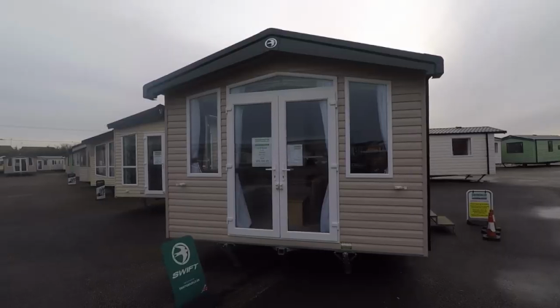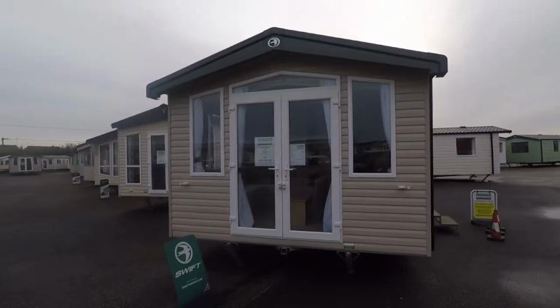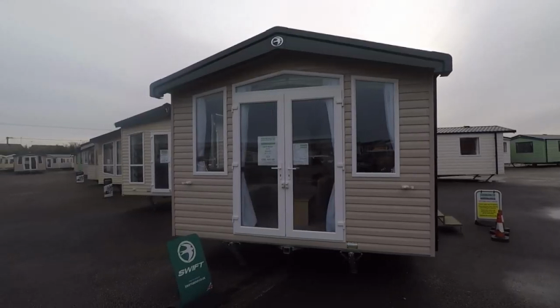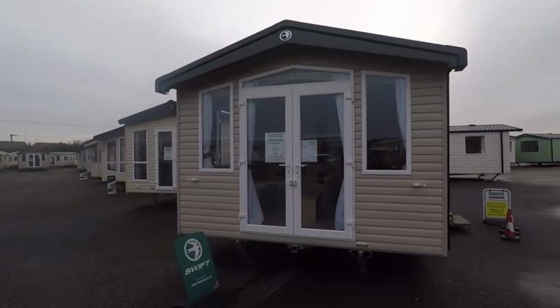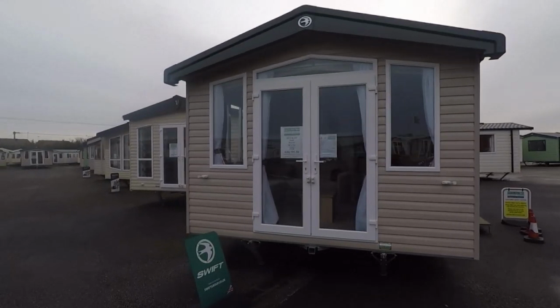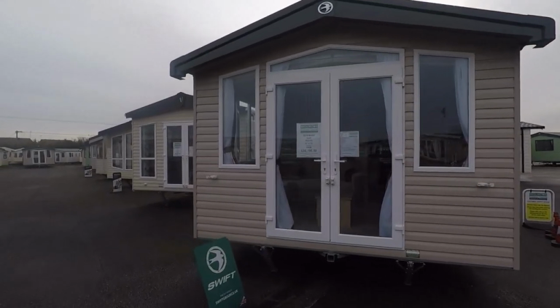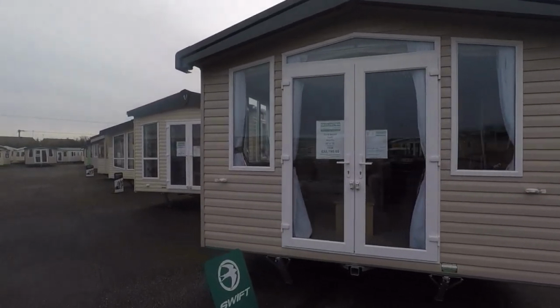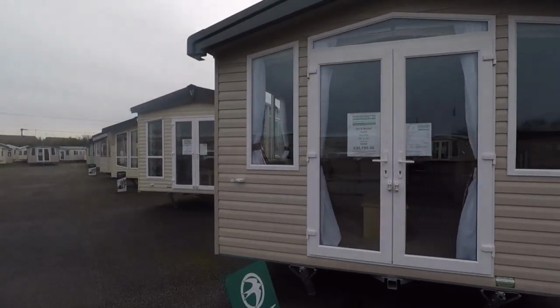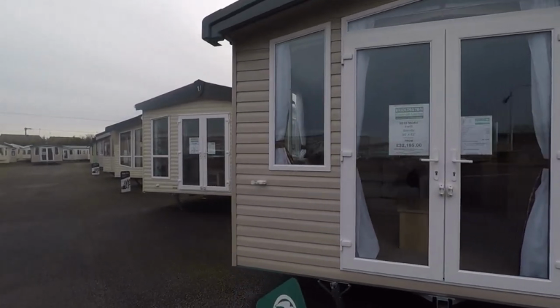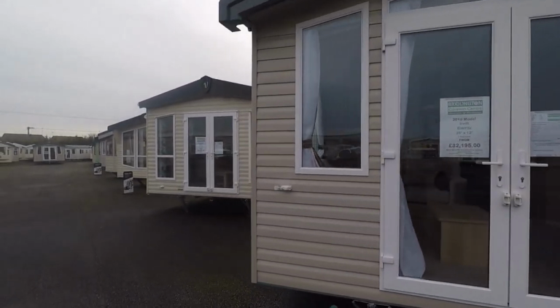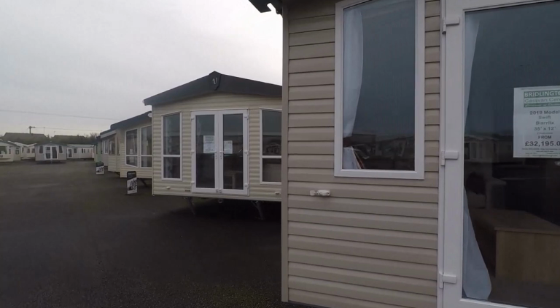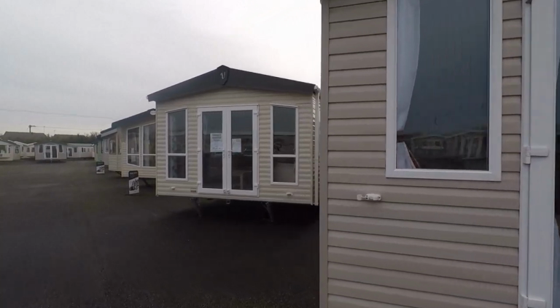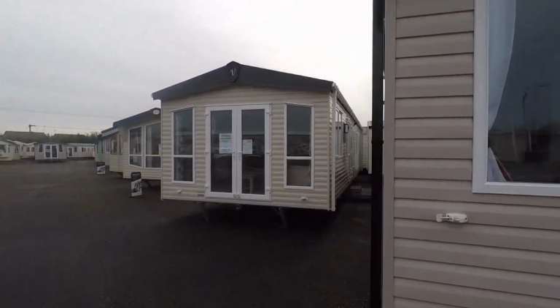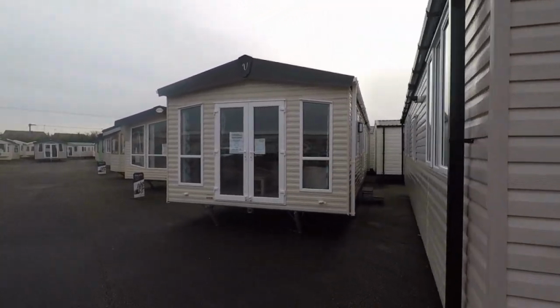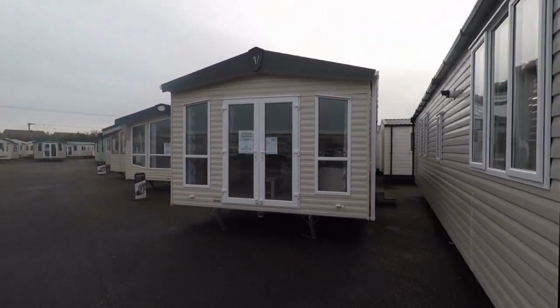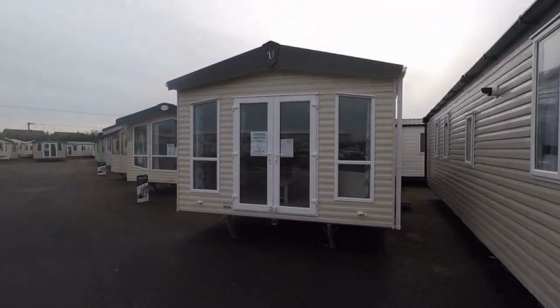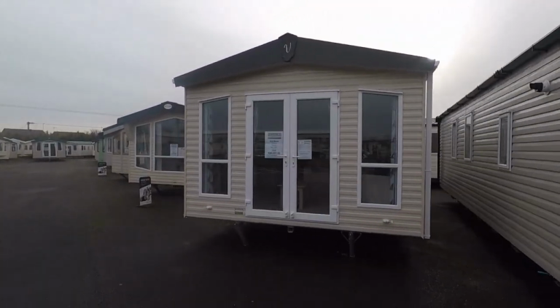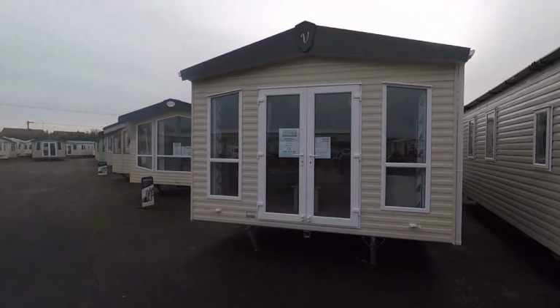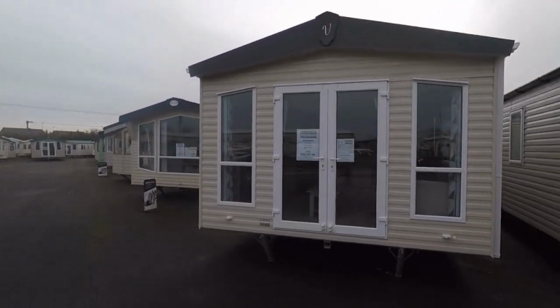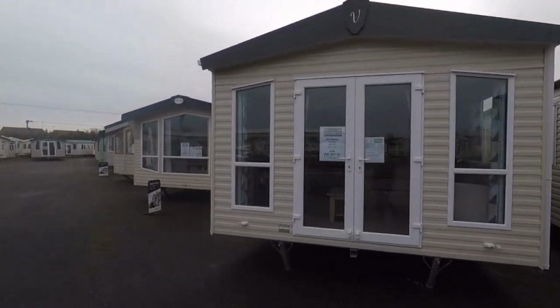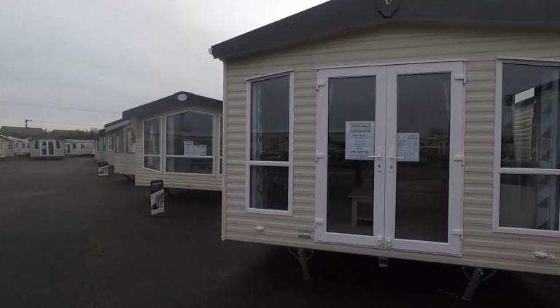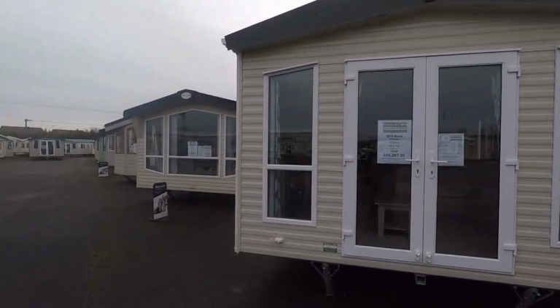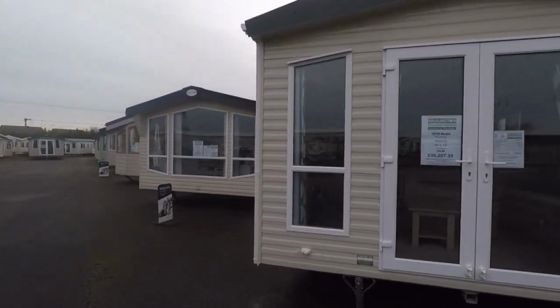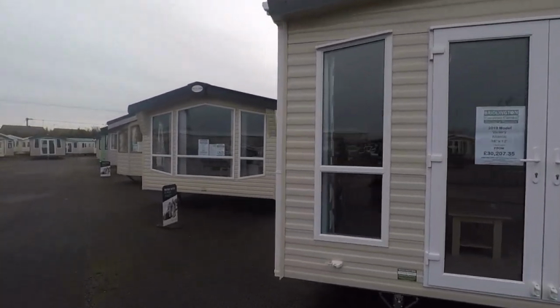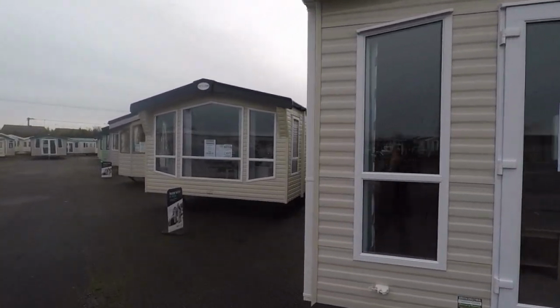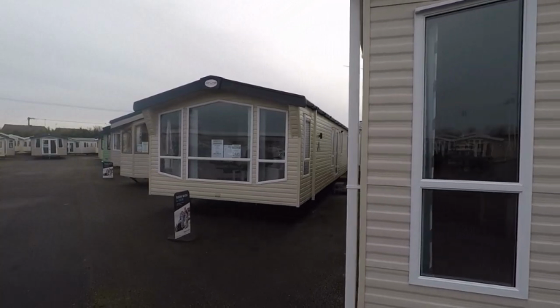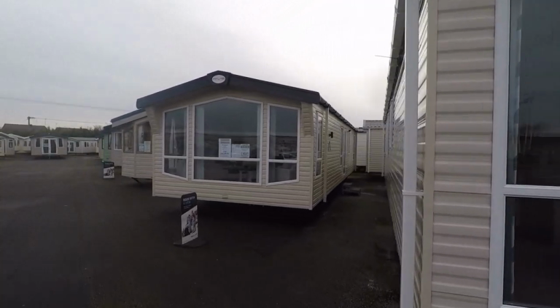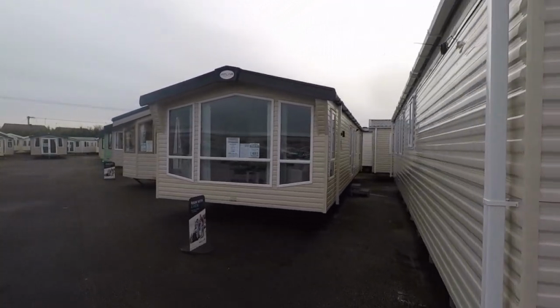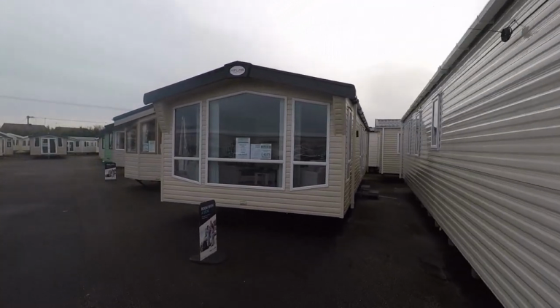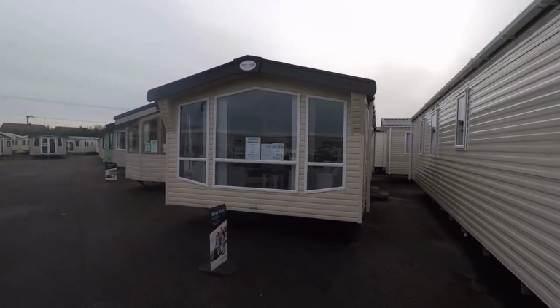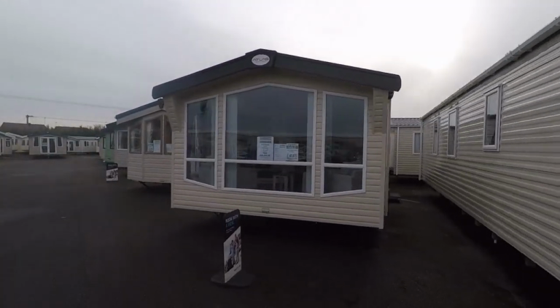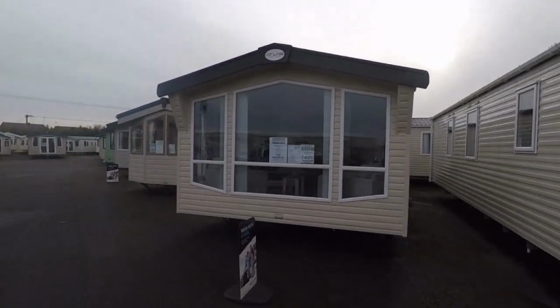Huge discounts, massive savings in the Bridlington Caravan Centre Yorkshire Holiday Homes pre-season sale. We won't be beaten on price and guarantee to beat any like for like genuine quote.